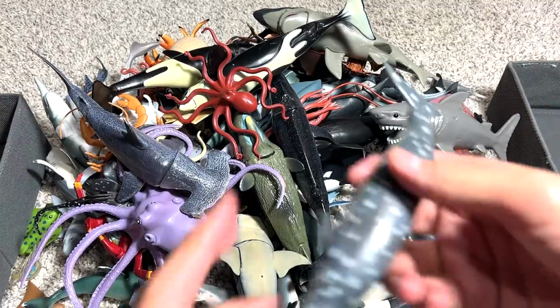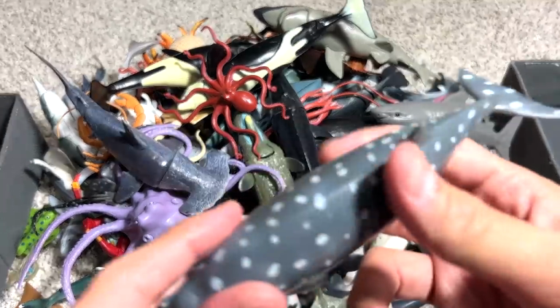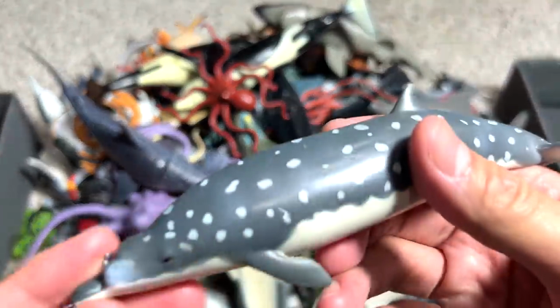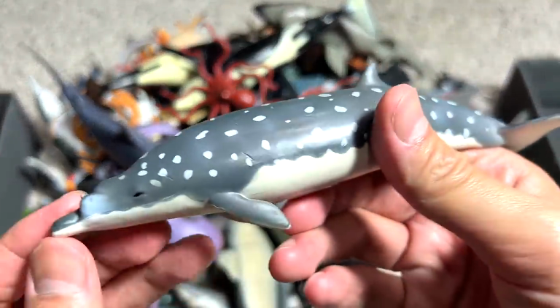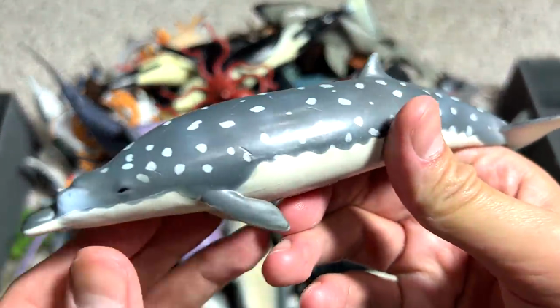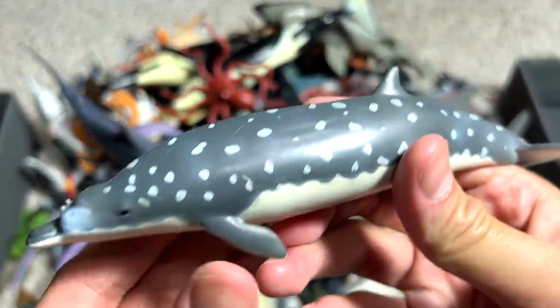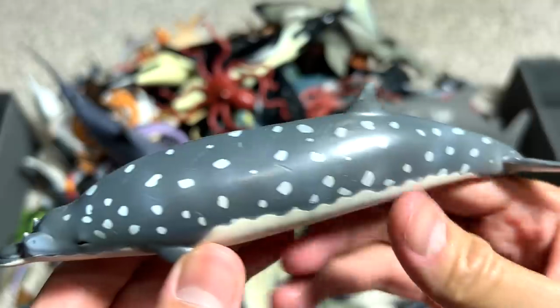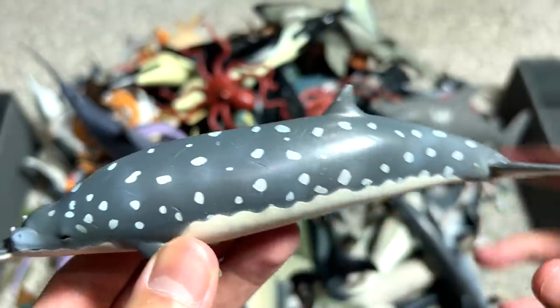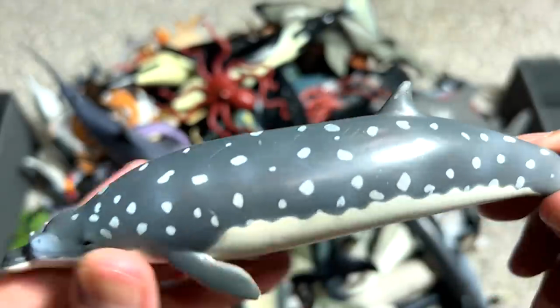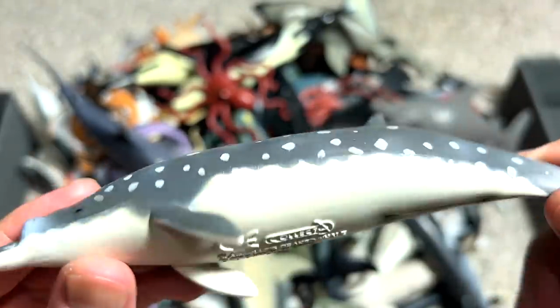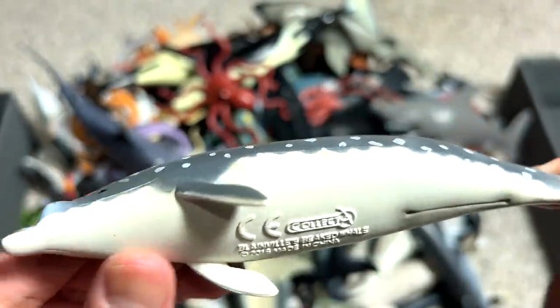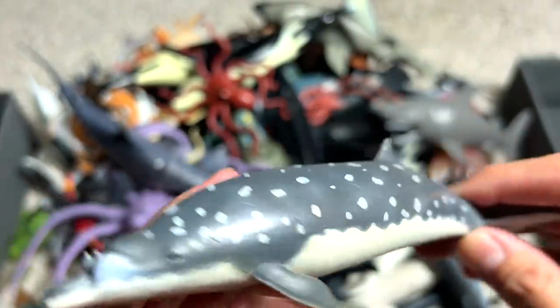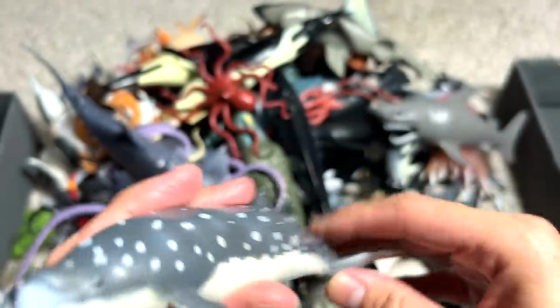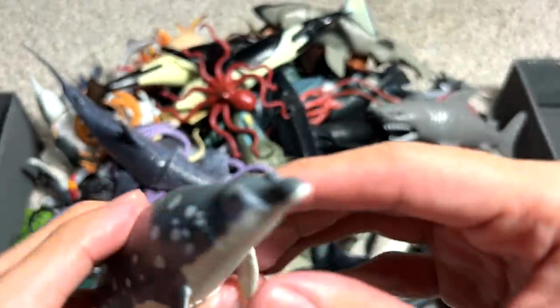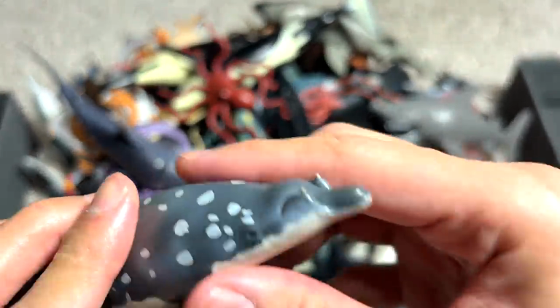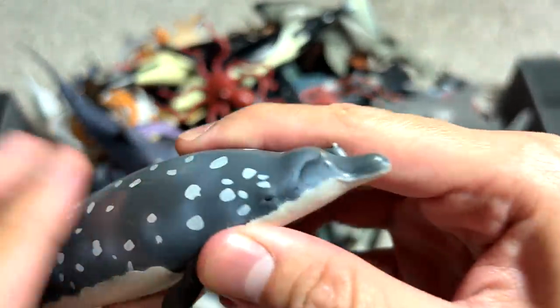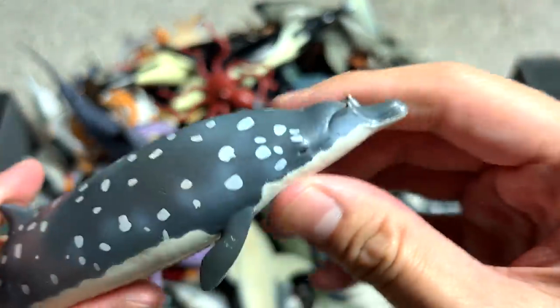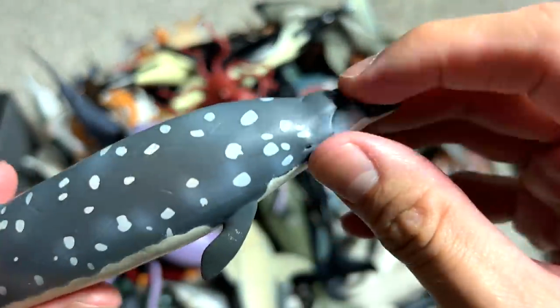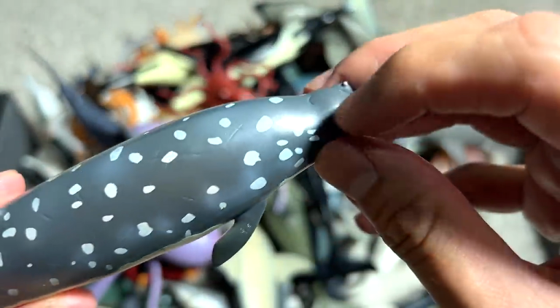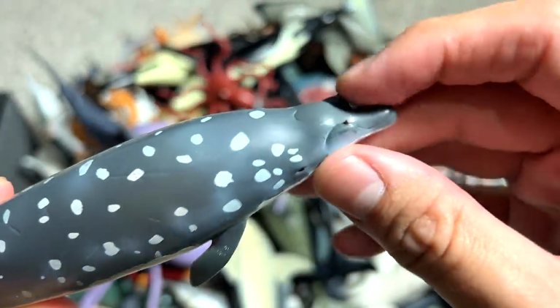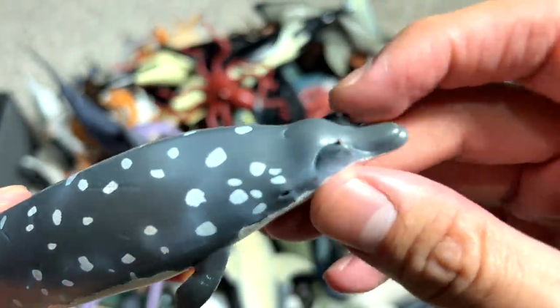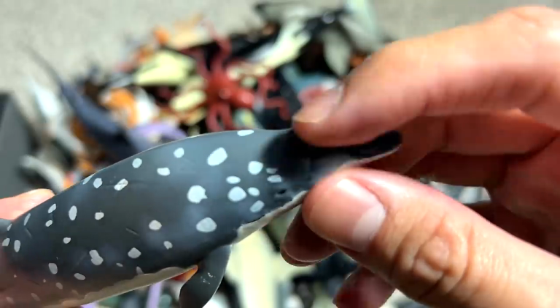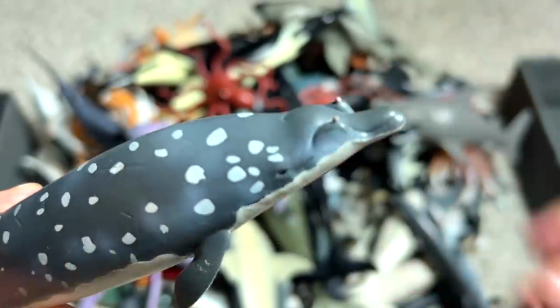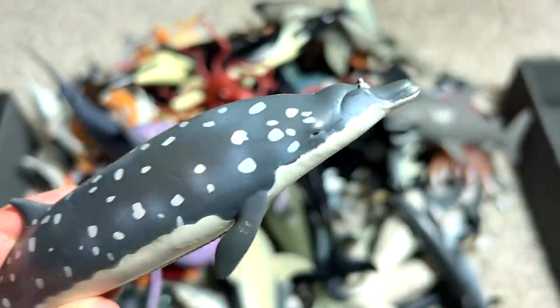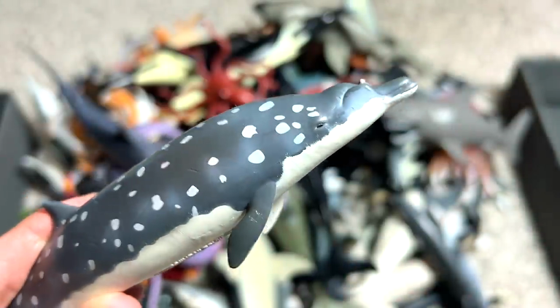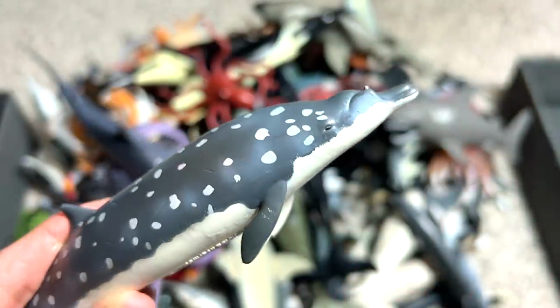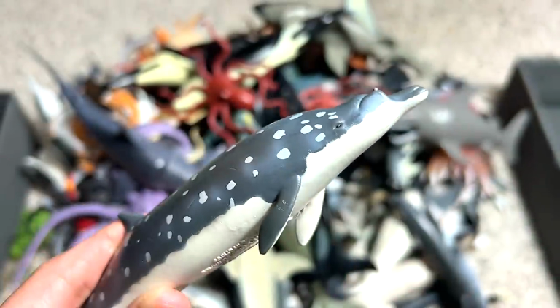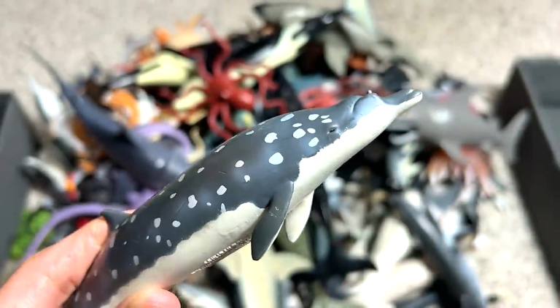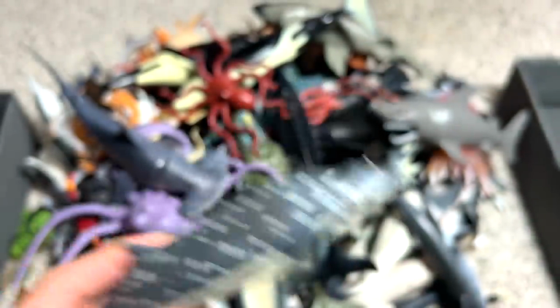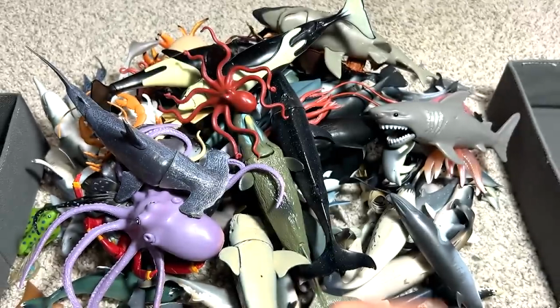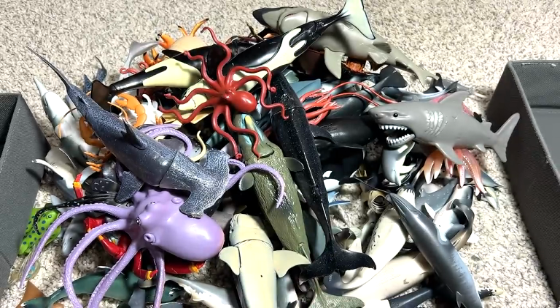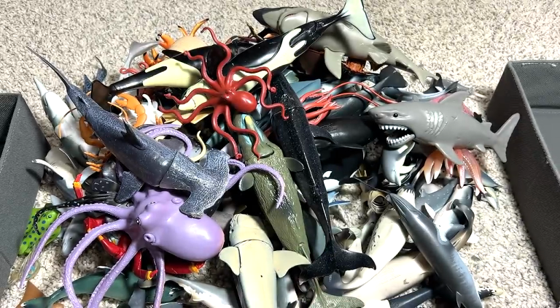And what is this? This is a Blainville's Beaked Whale. It's a very unique species. It actually has these two really trademark and significant little bumps.